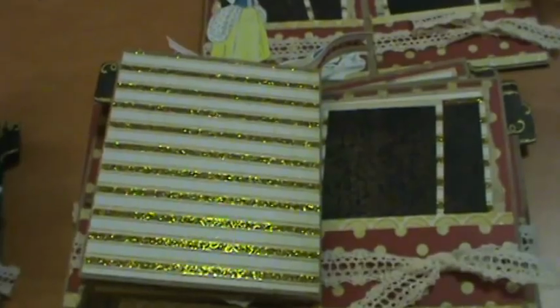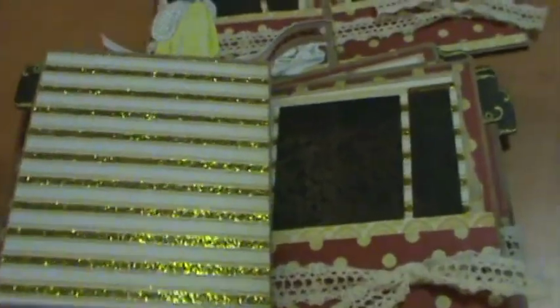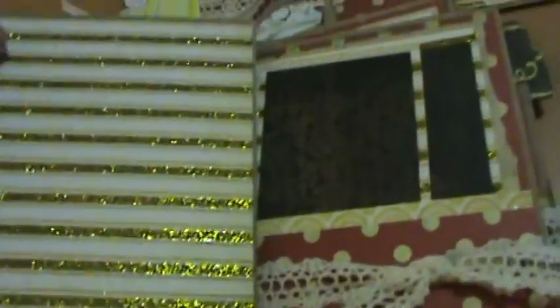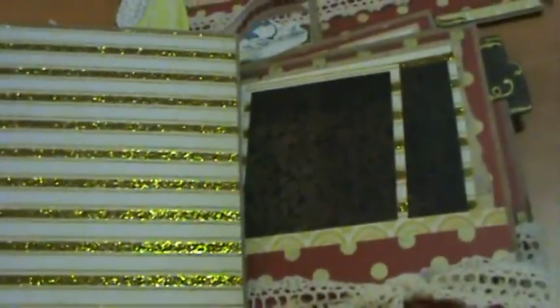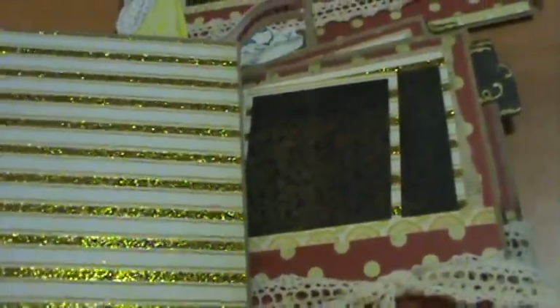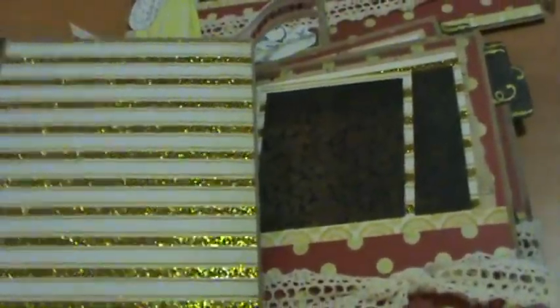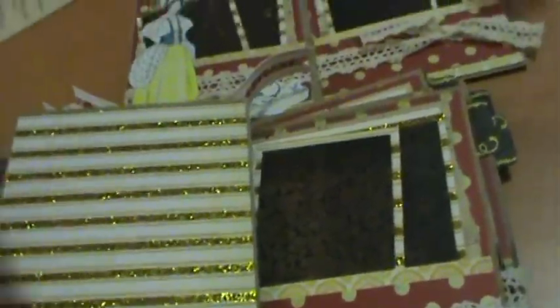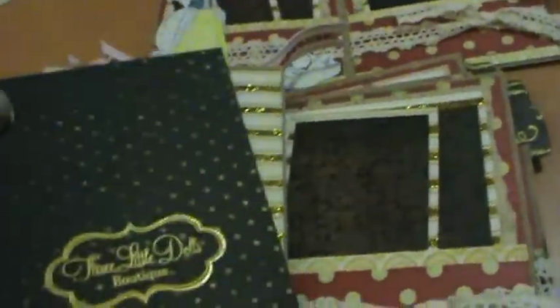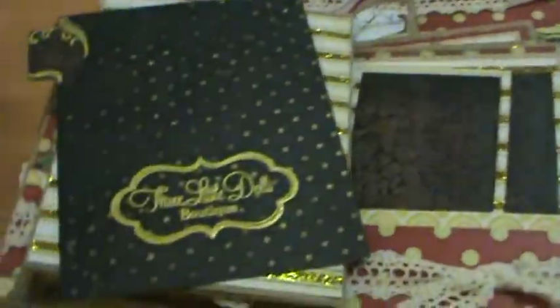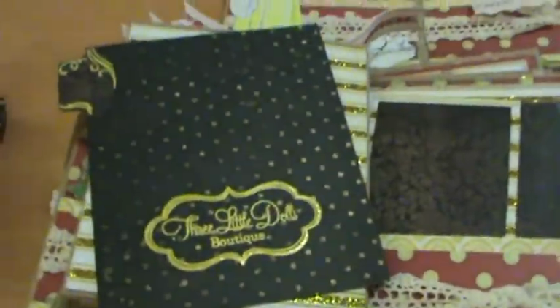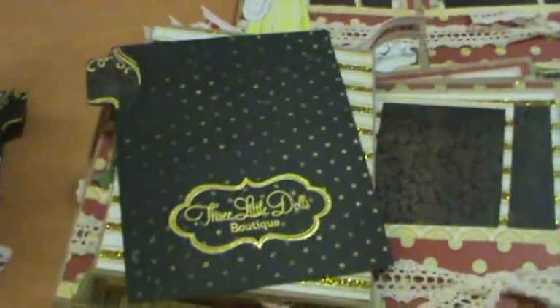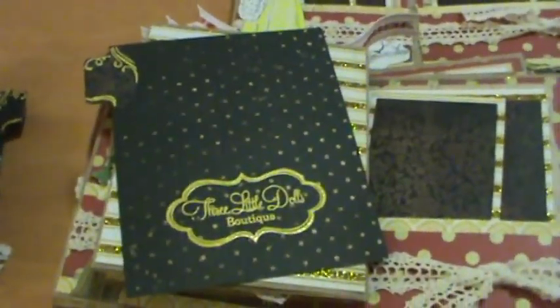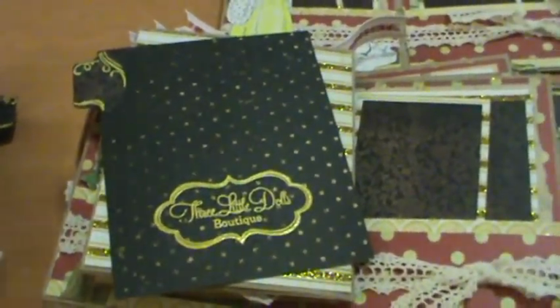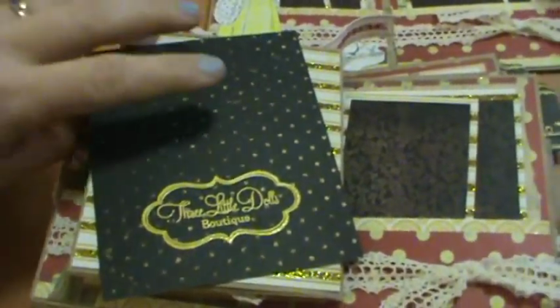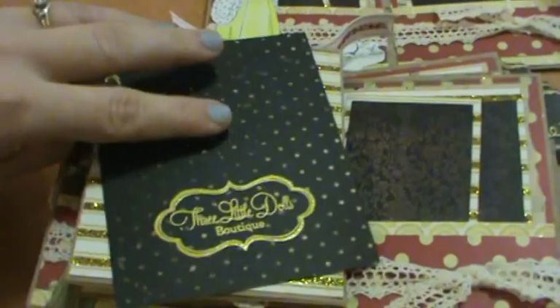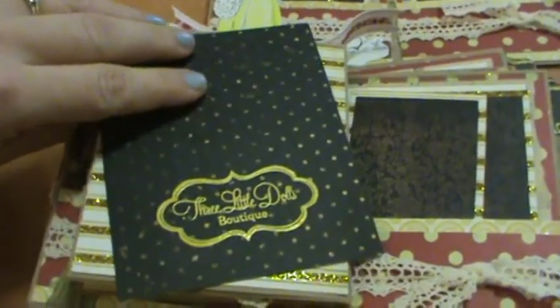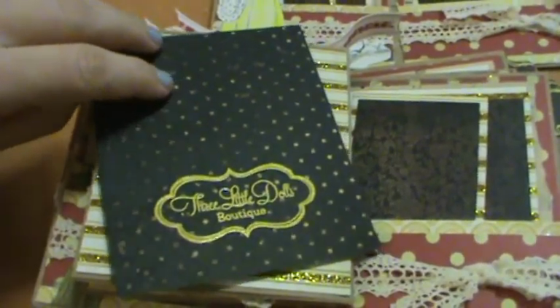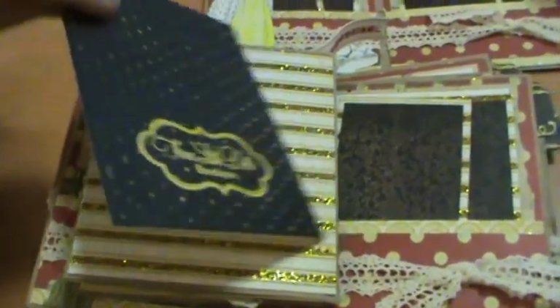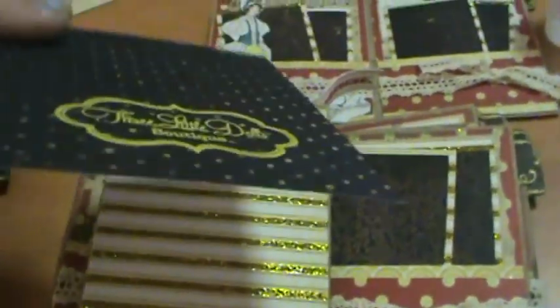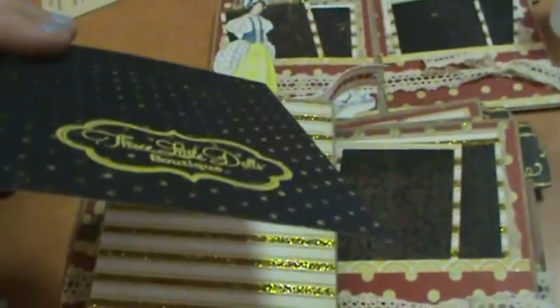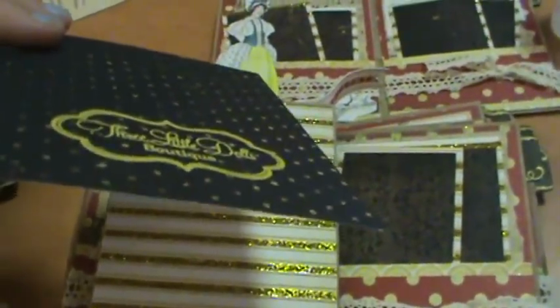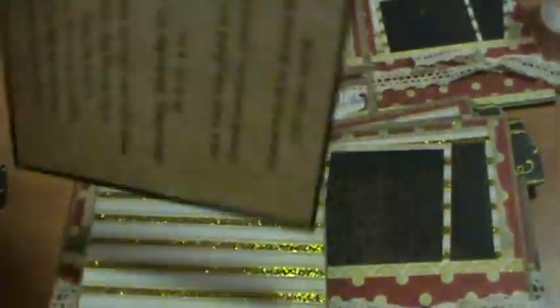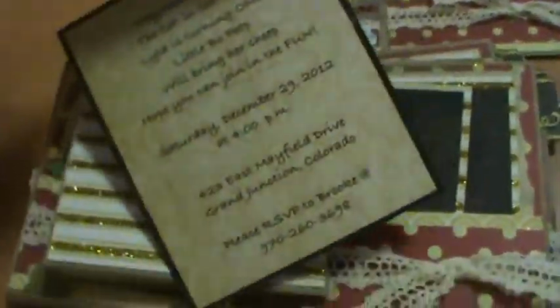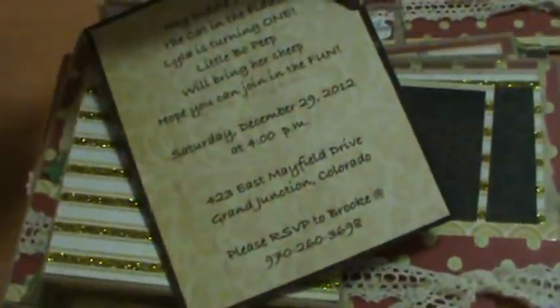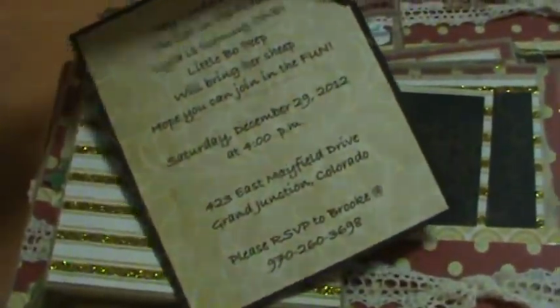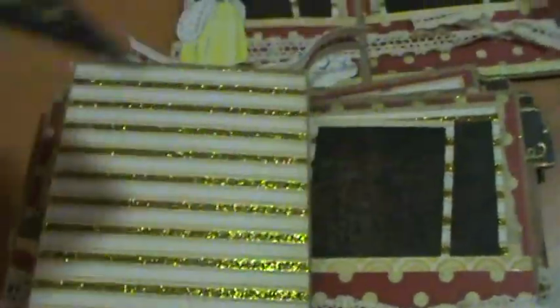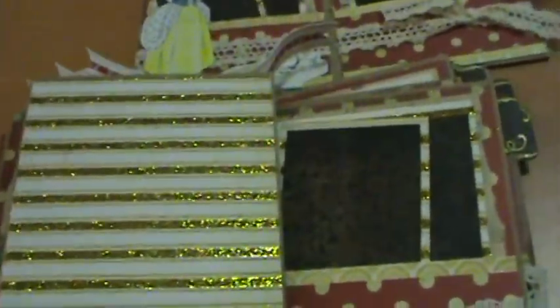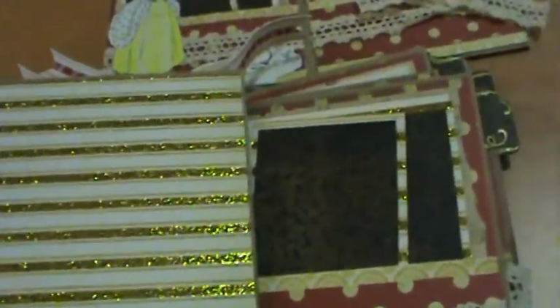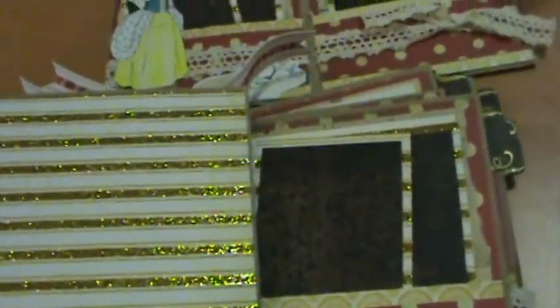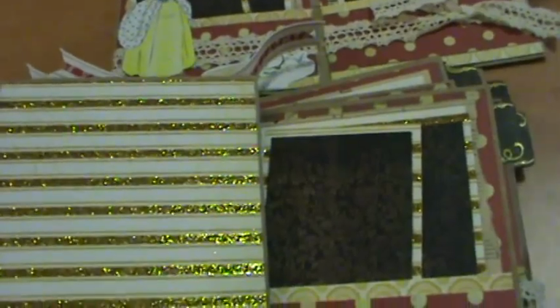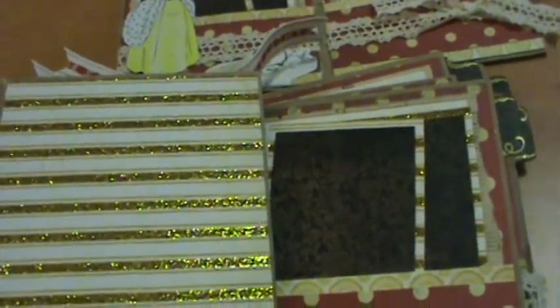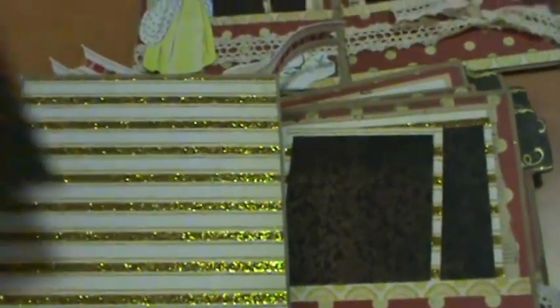And then also the back of the invitation details. I embossed my little stamp.